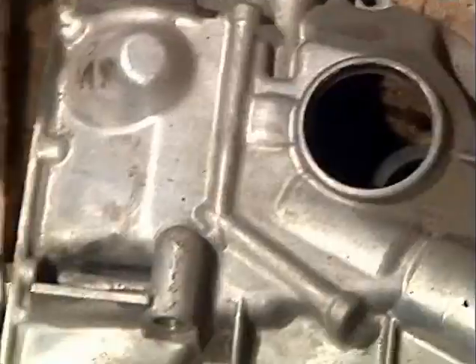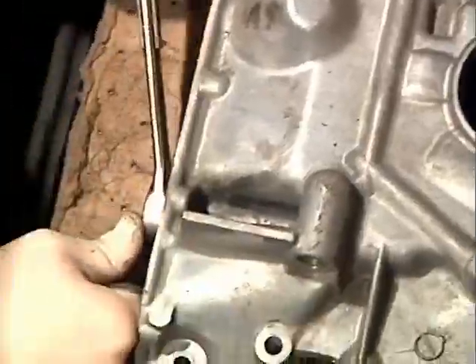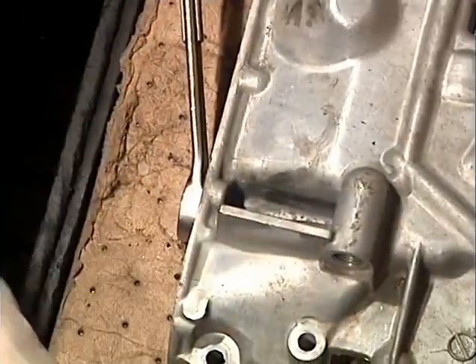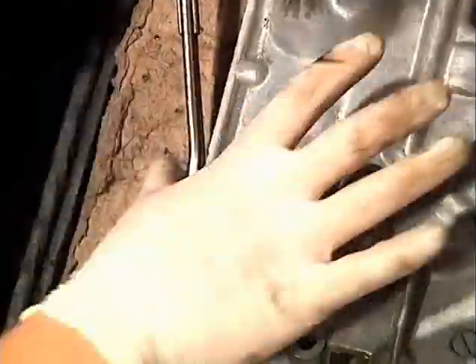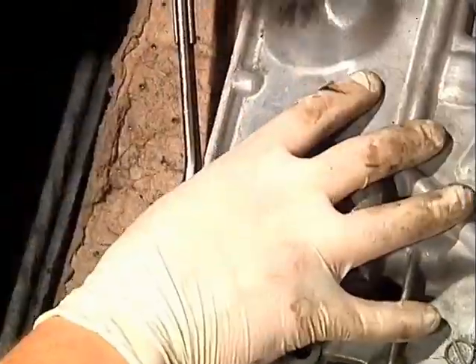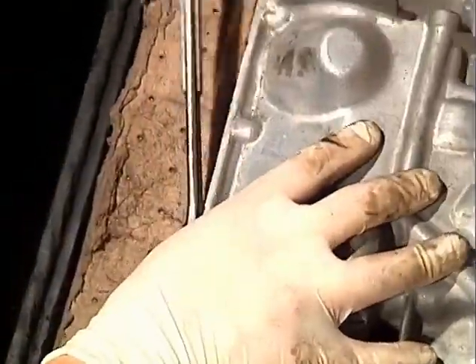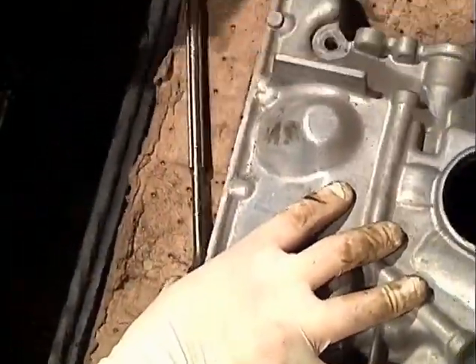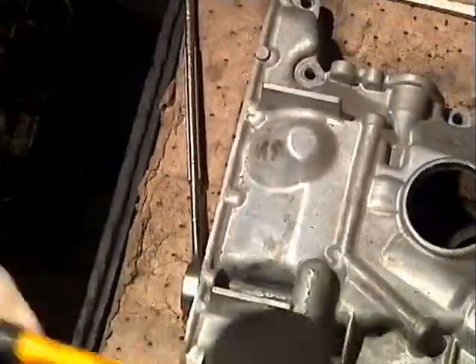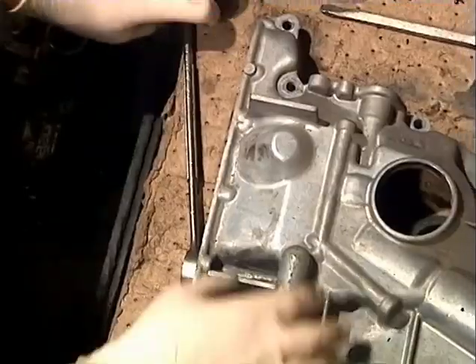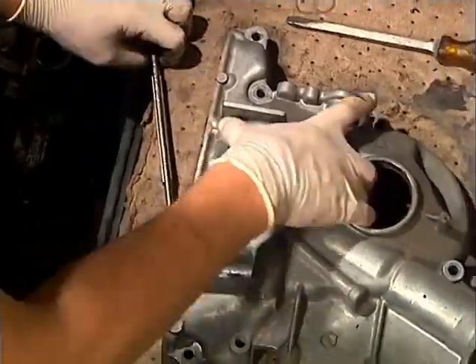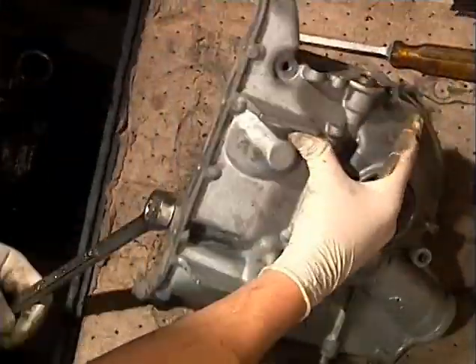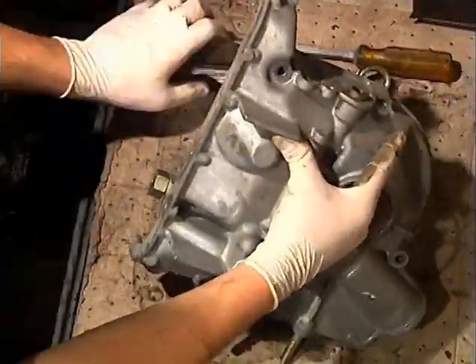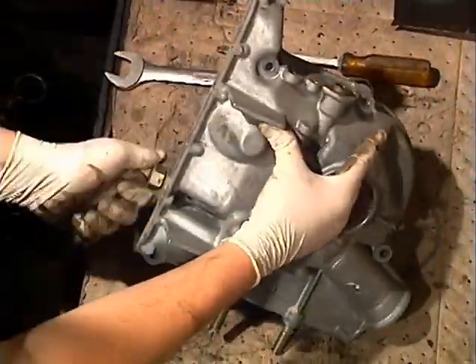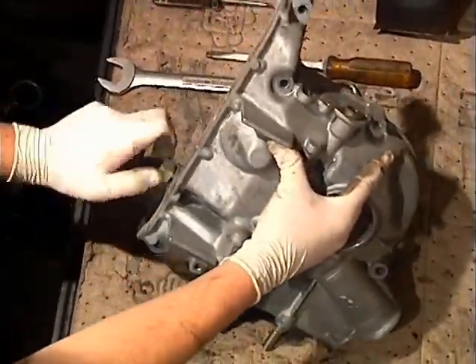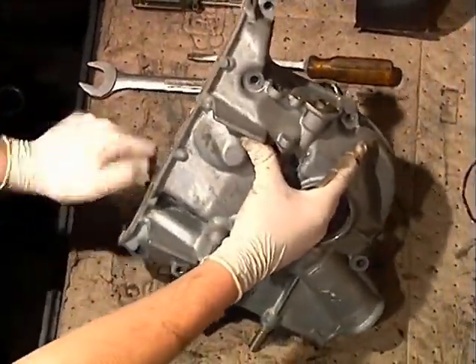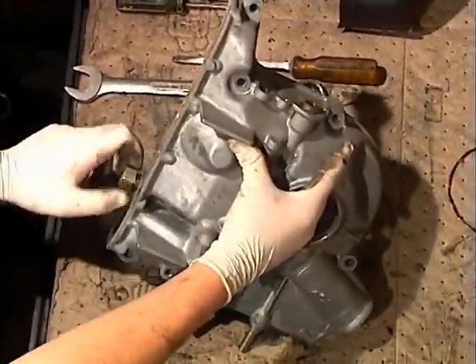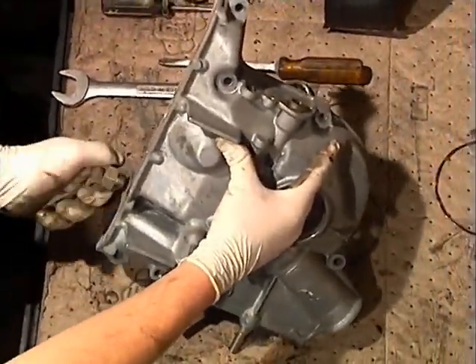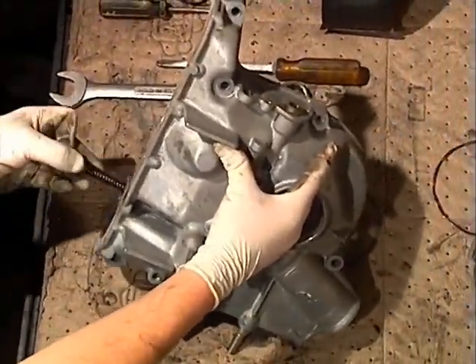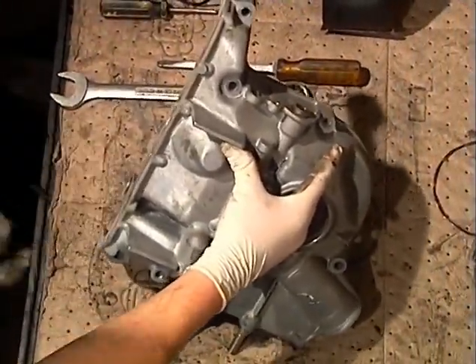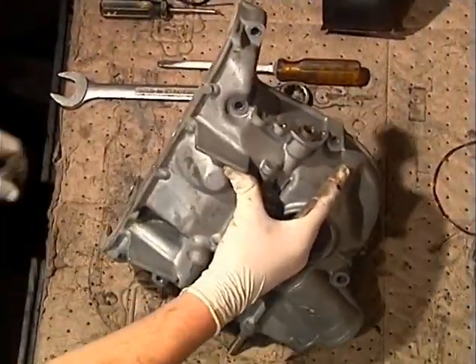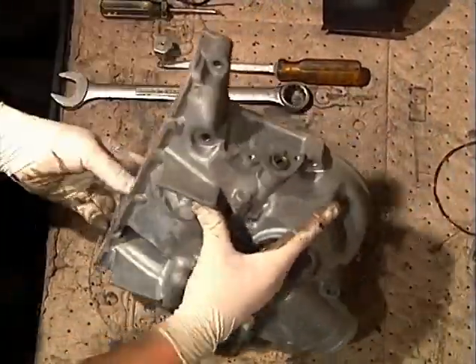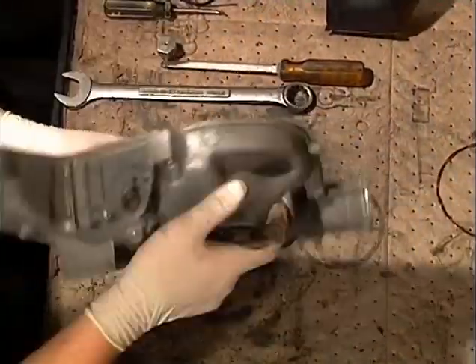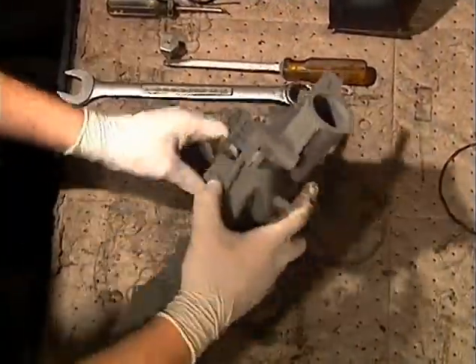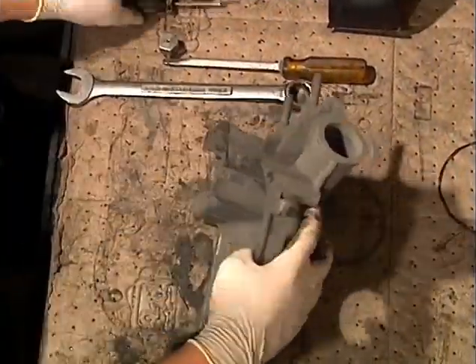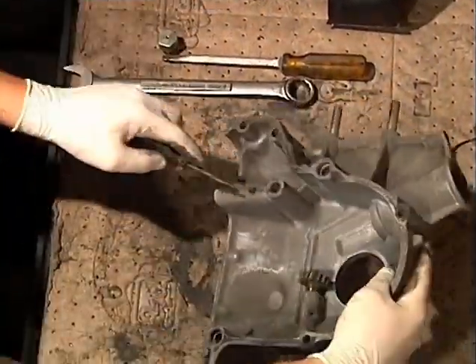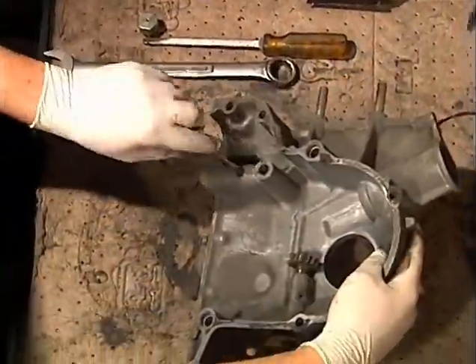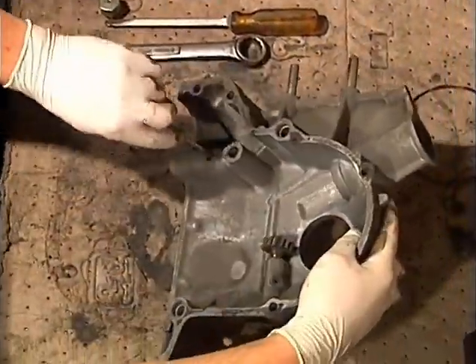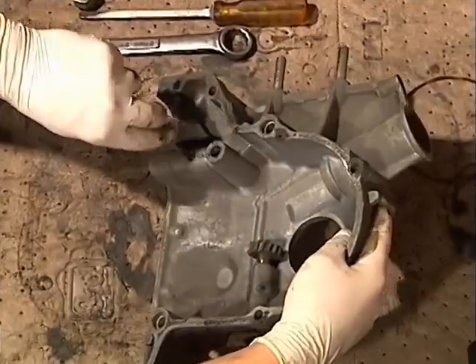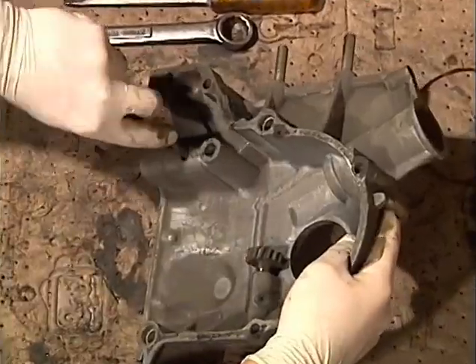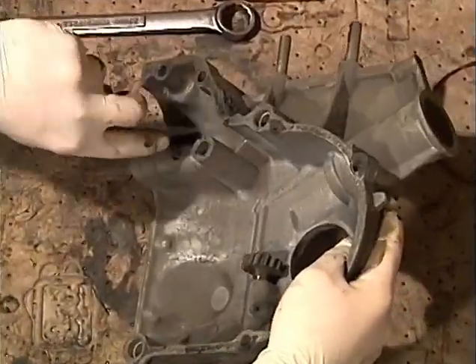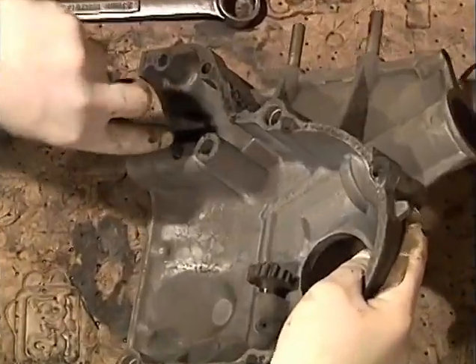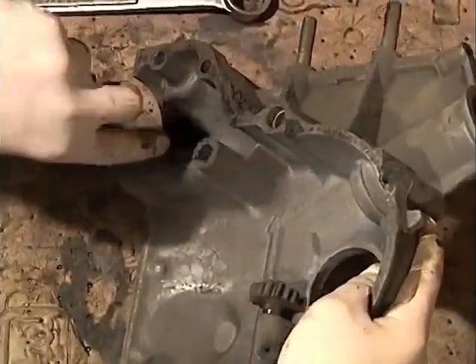Remove the oil pressure regulator from the bottom of the front cover. Be sure to keep the spring and the plunger that came out.